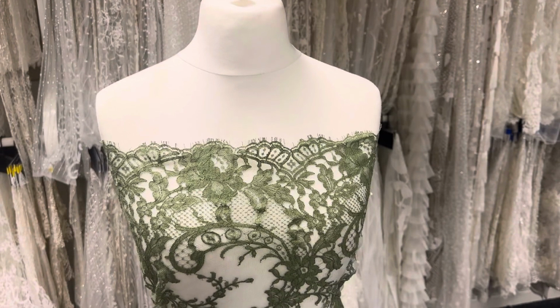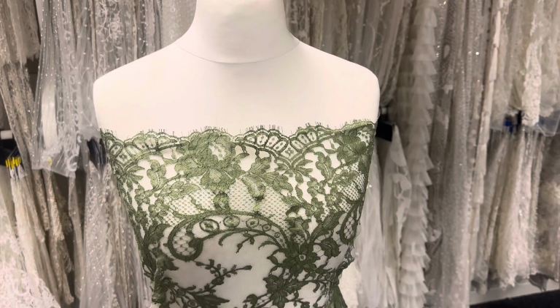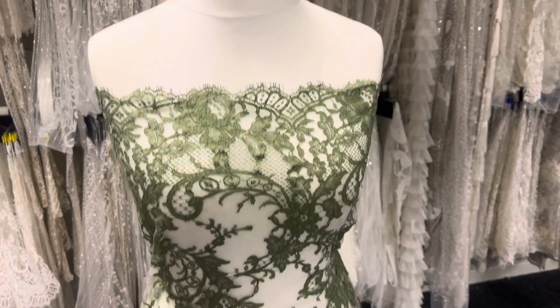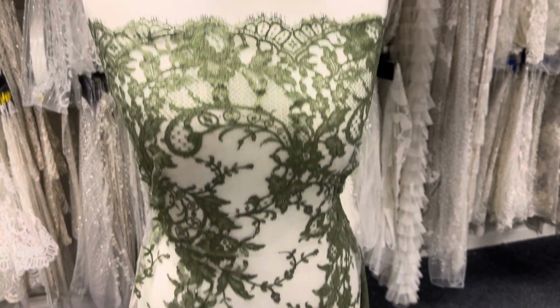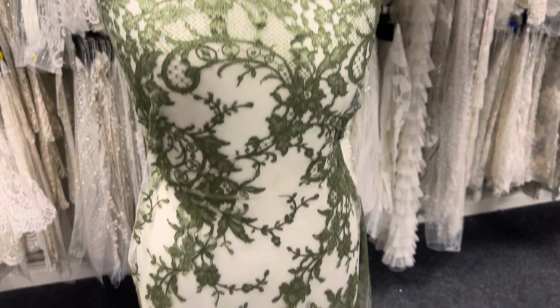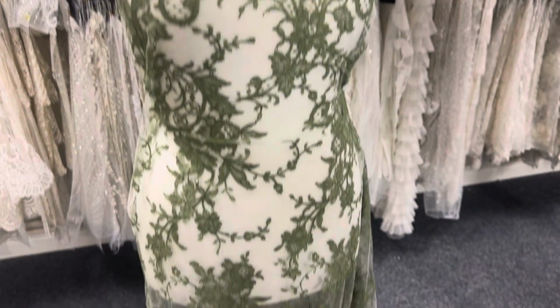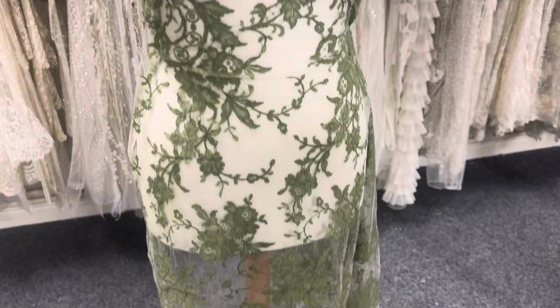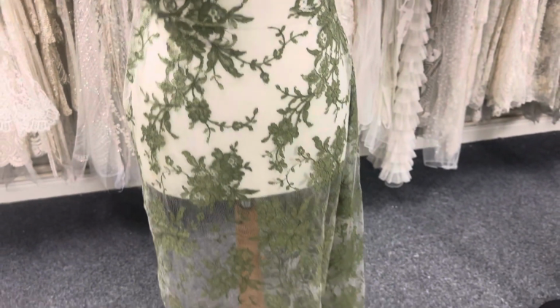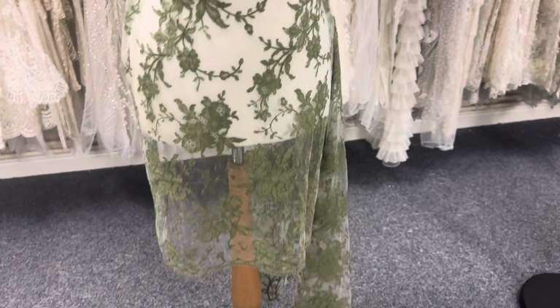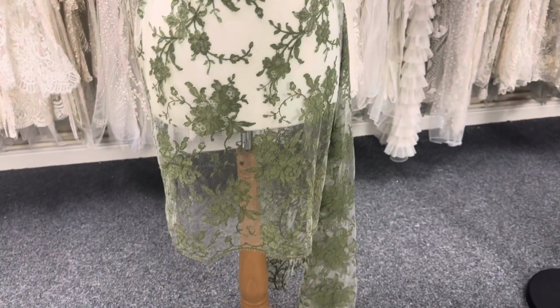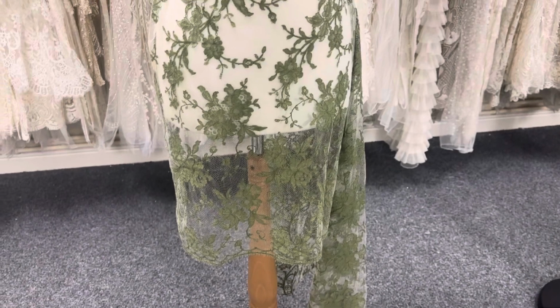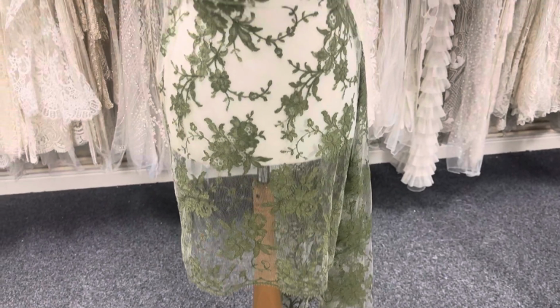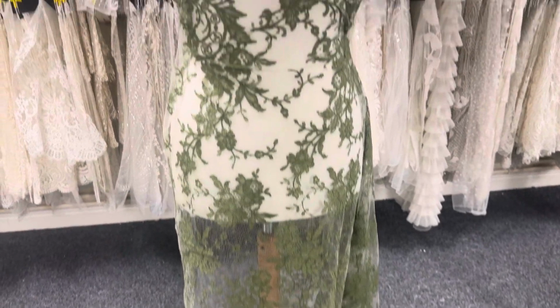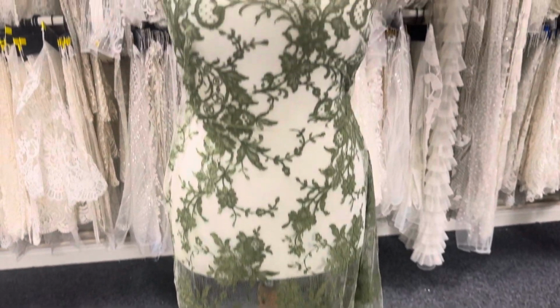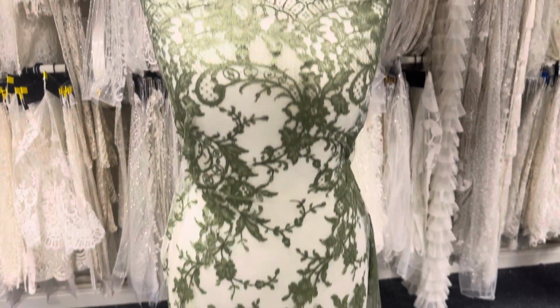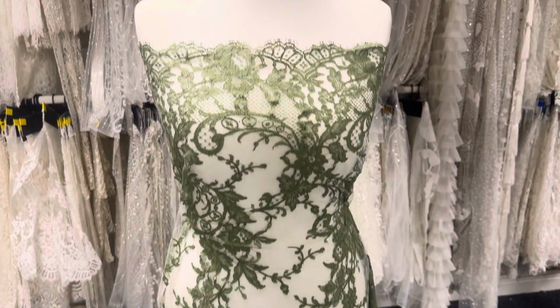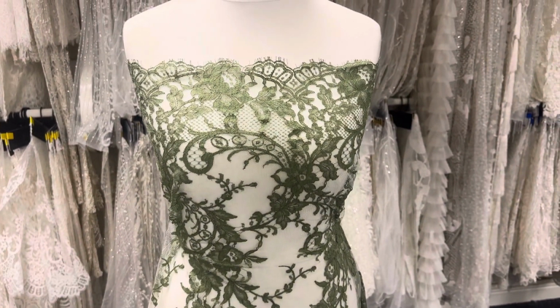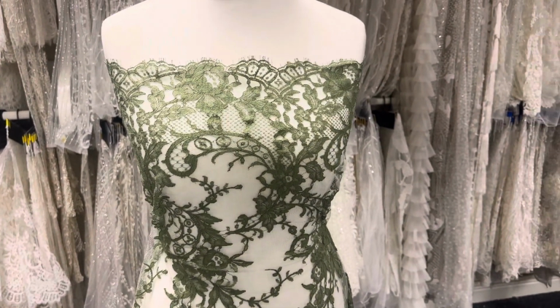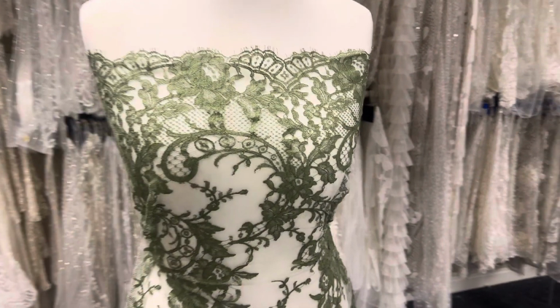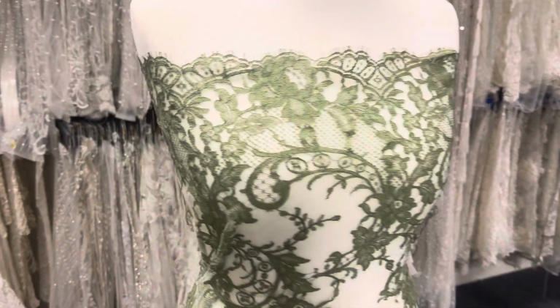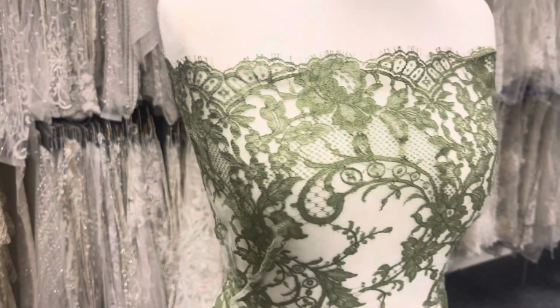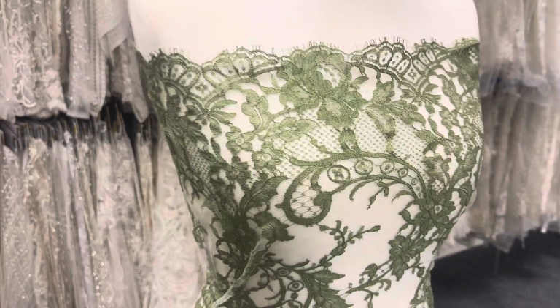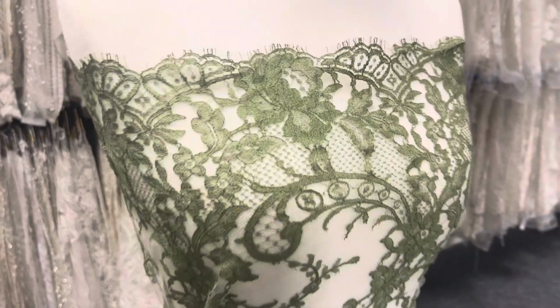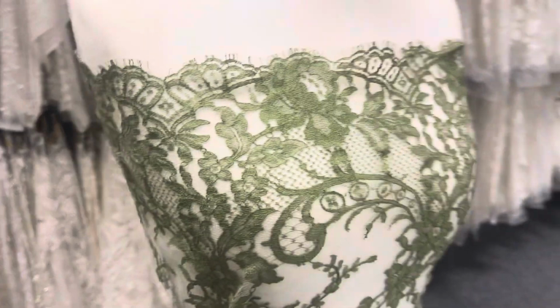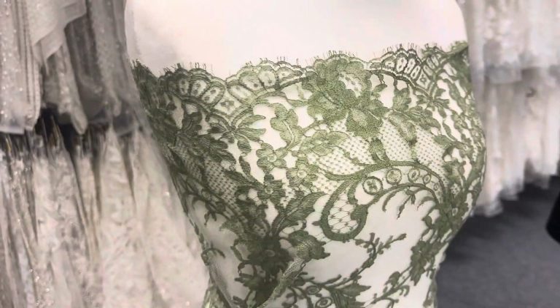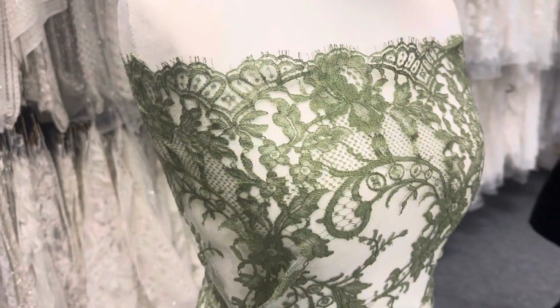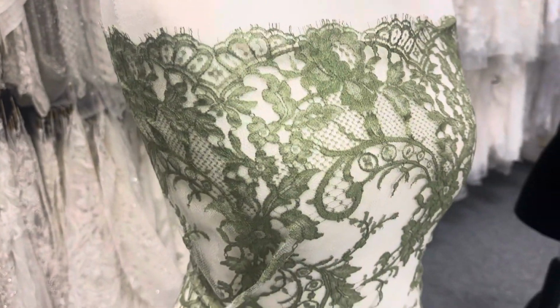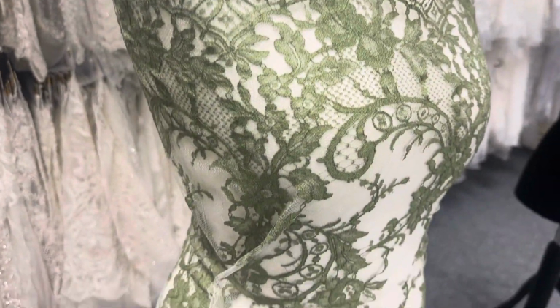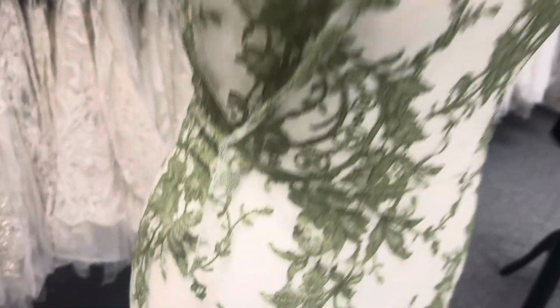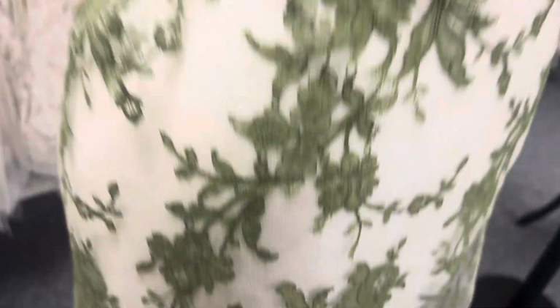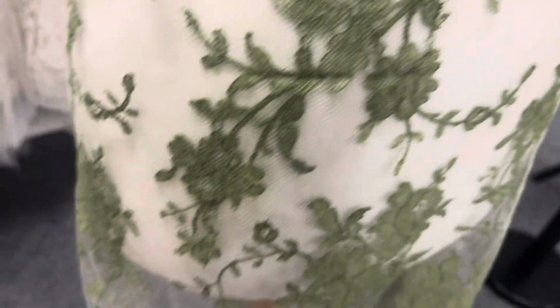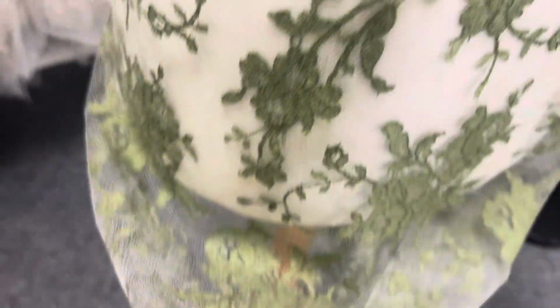Good morning from Bridal Fabrics. This is a lovely olive green French Chantilly lace called Kate, which we offer in a range of colors and of course ivory and white for brides. It's an absolute classic.